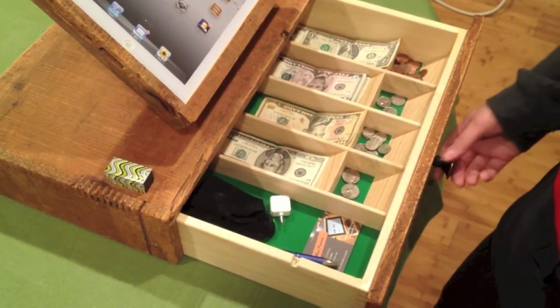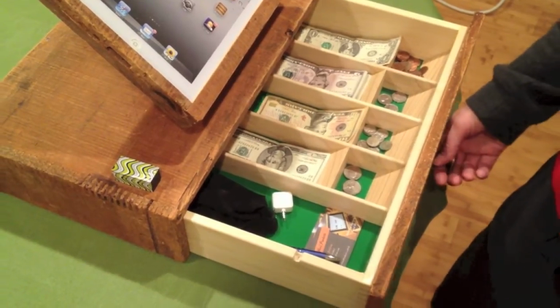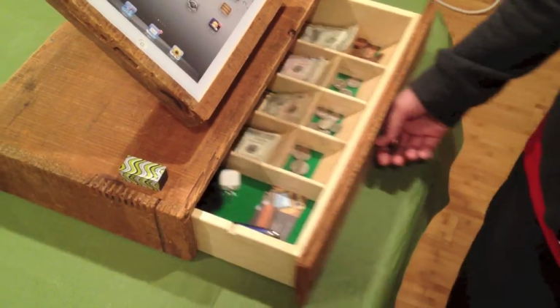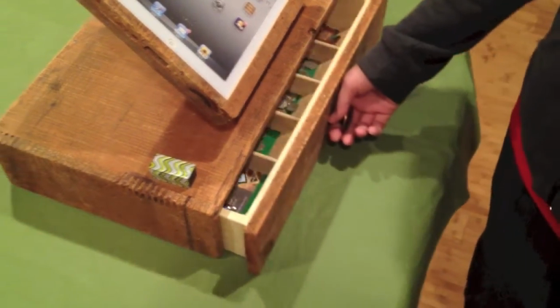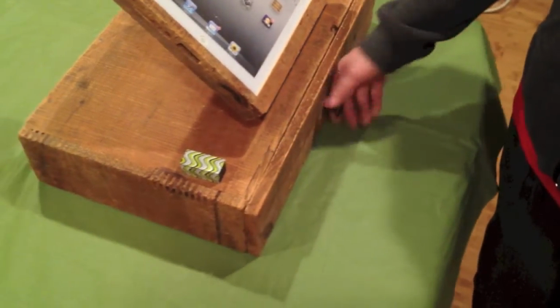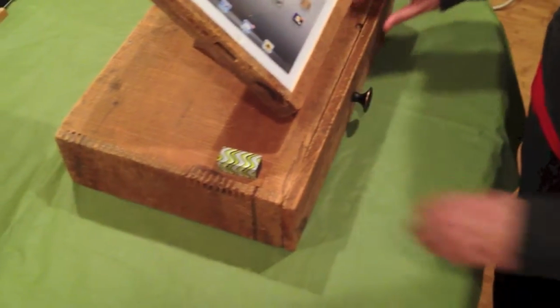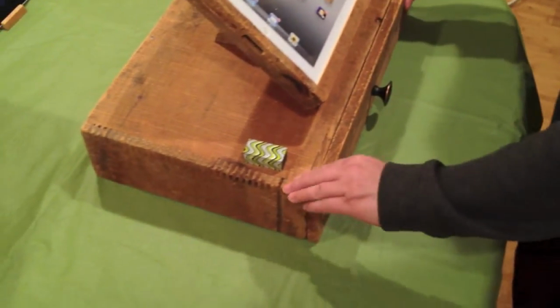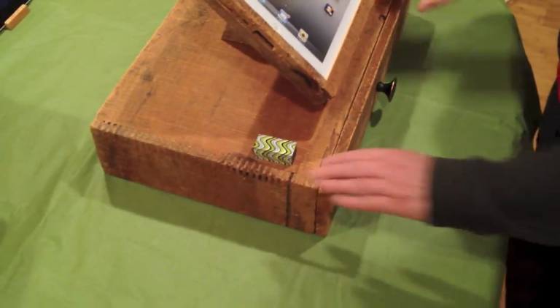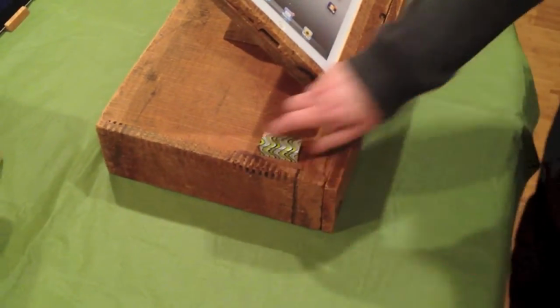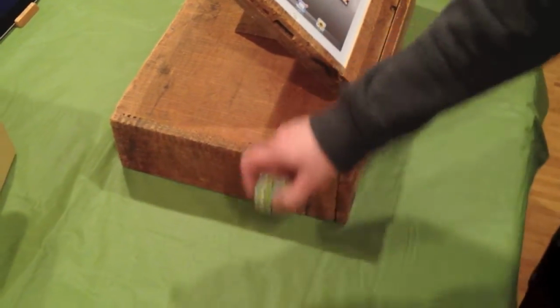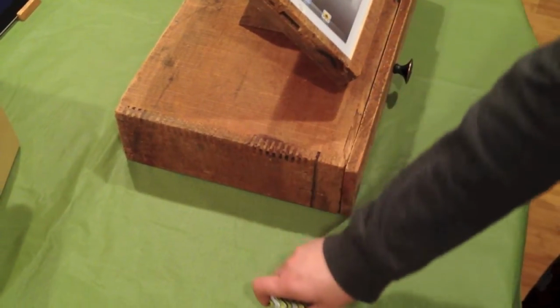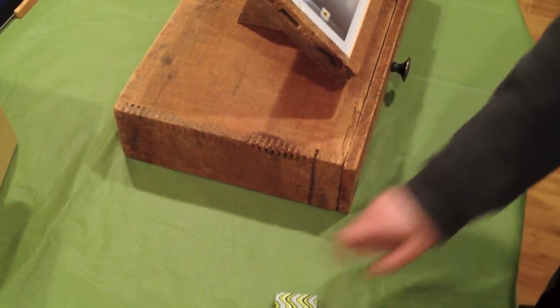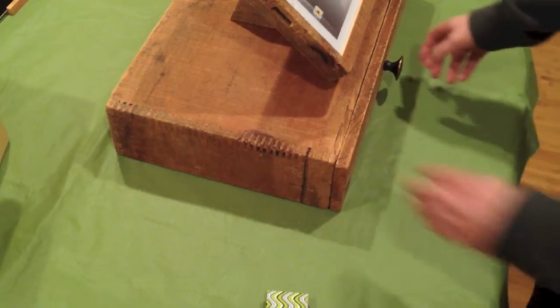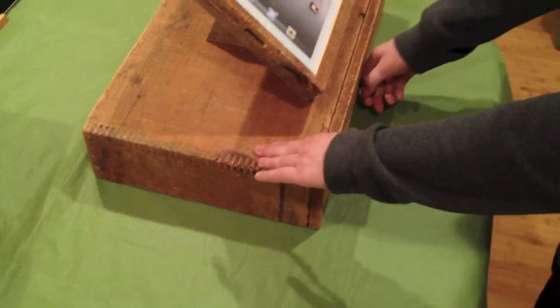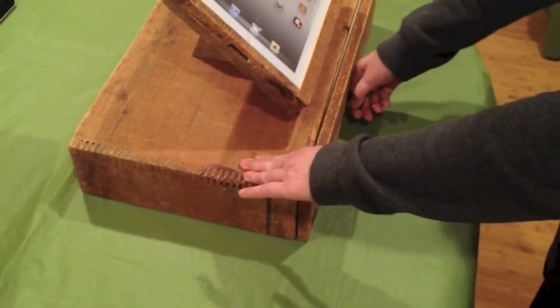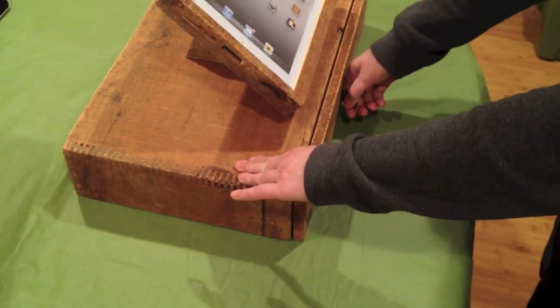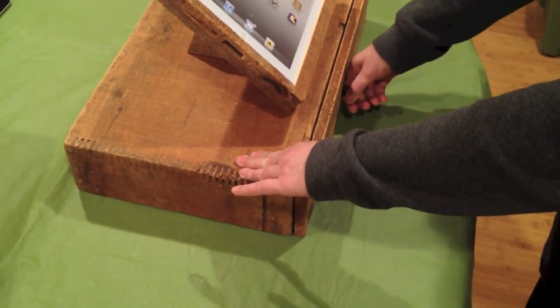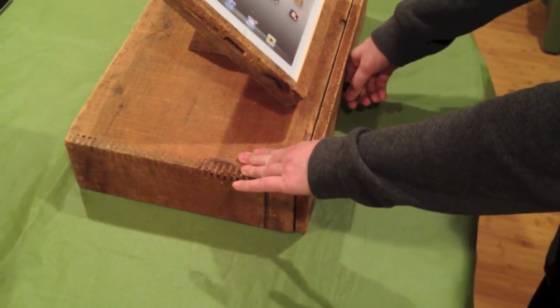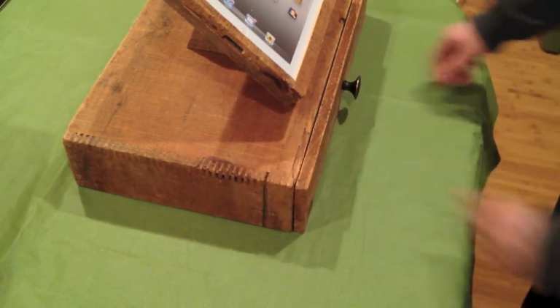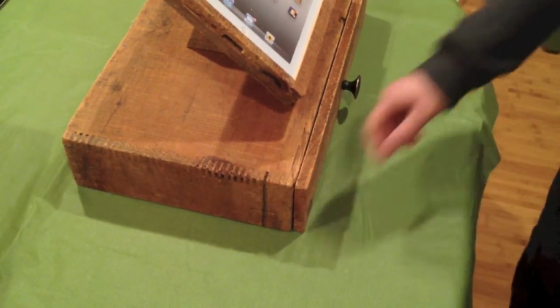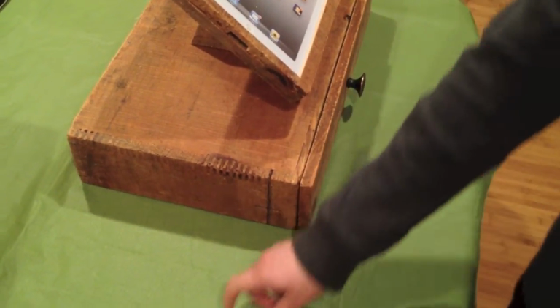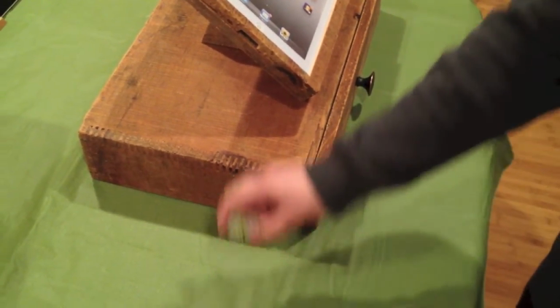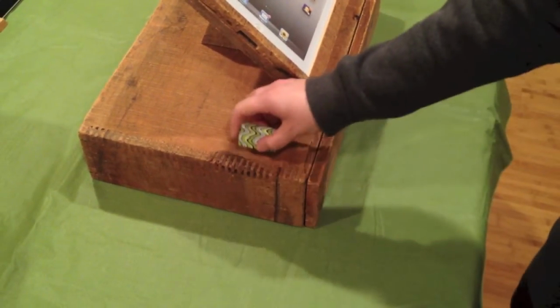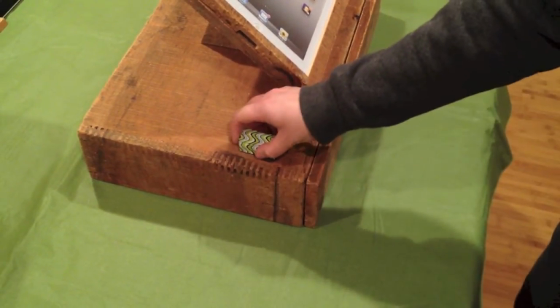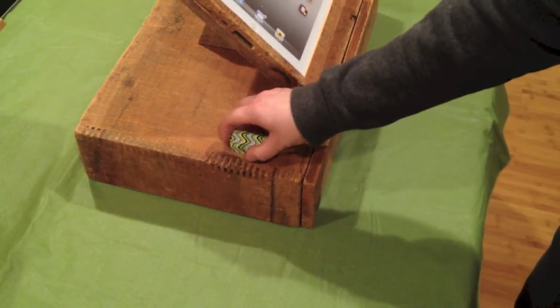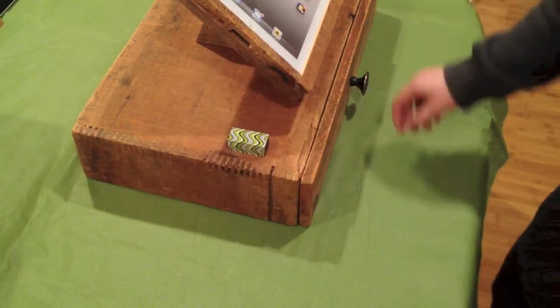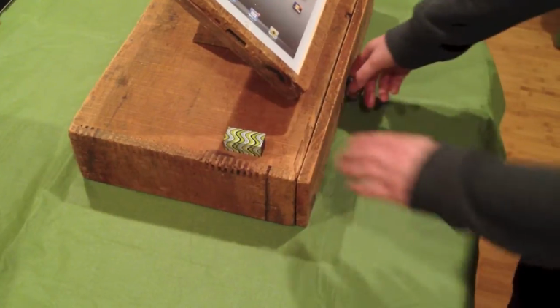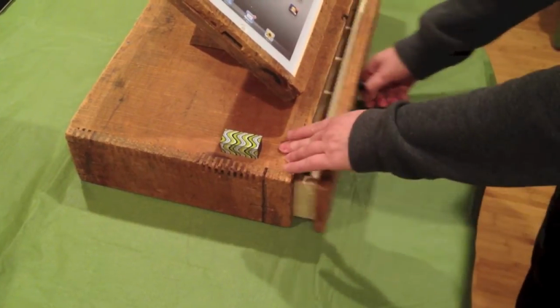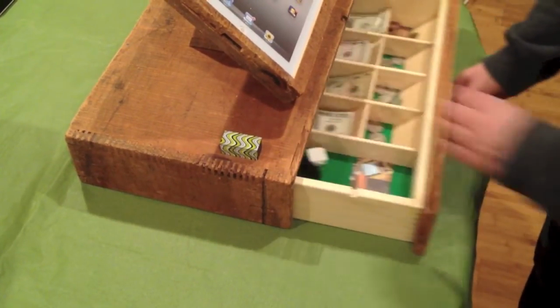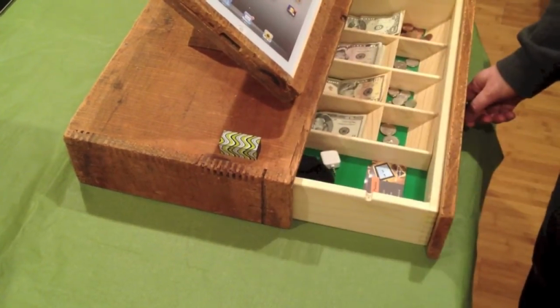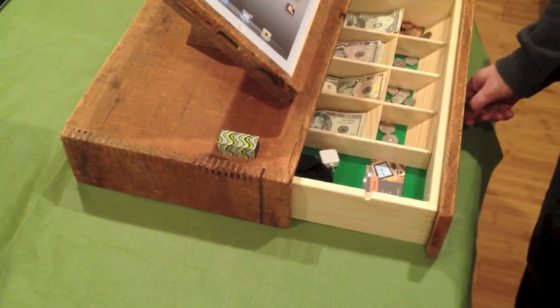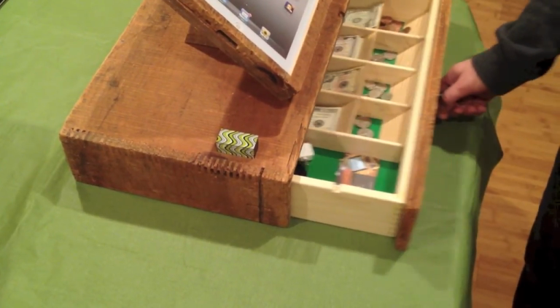To lock, you simply shut the drawer, take off the magnetic piece — now the drawer is locked and will not open. So again, place it, and now the drawer opens.